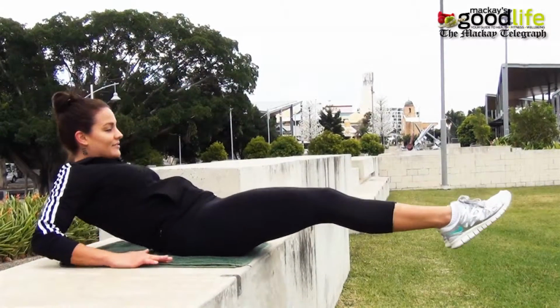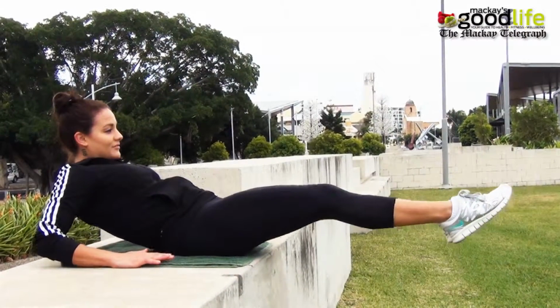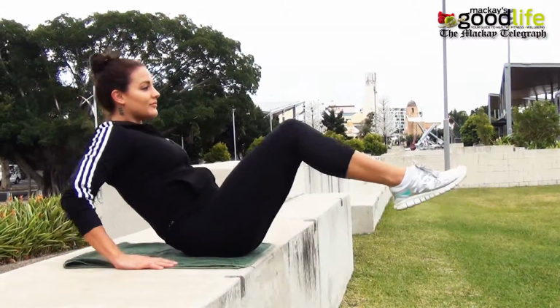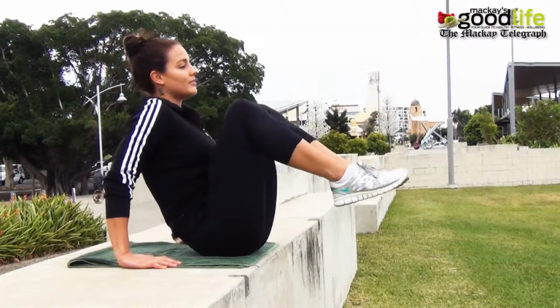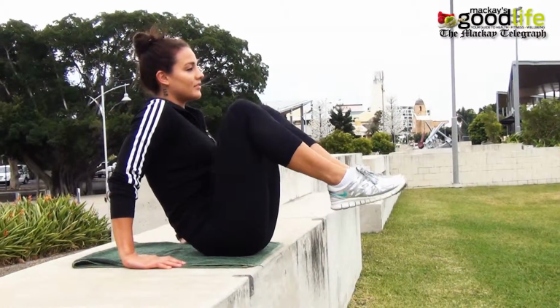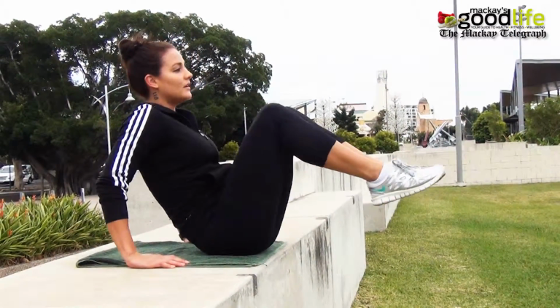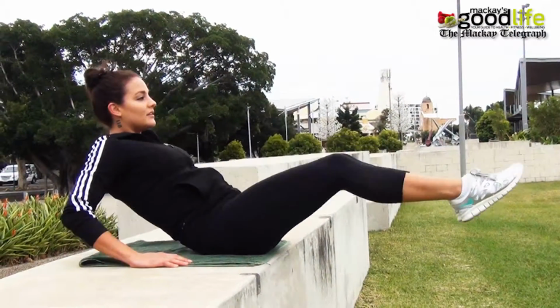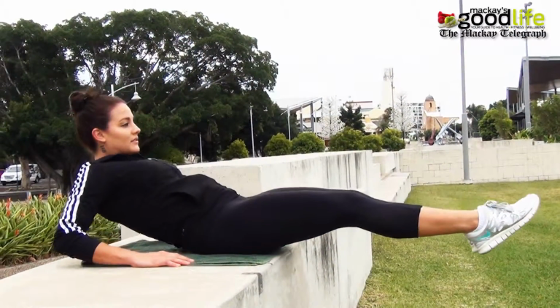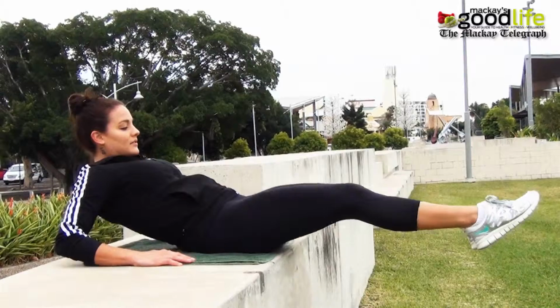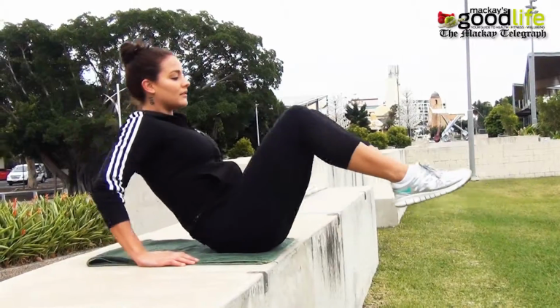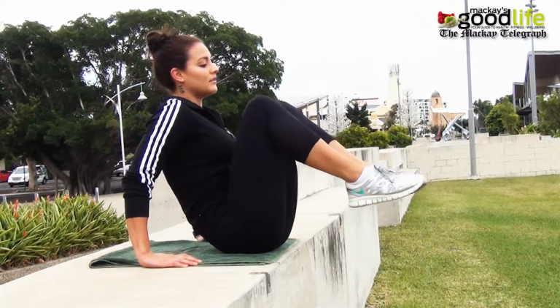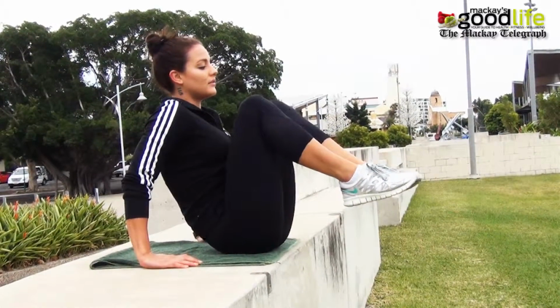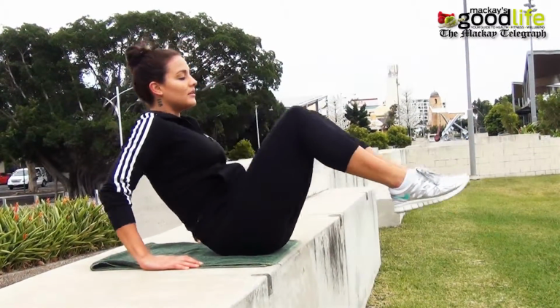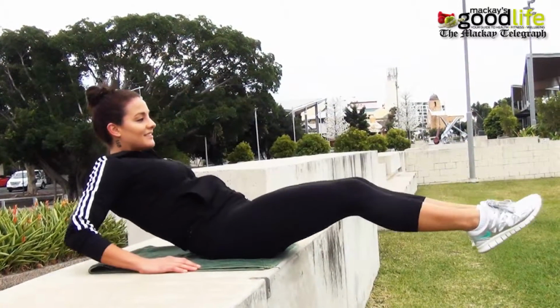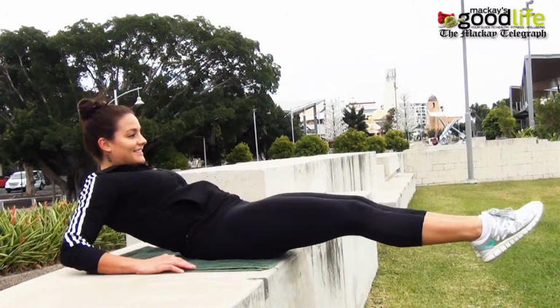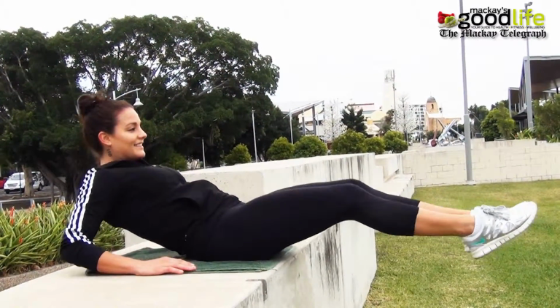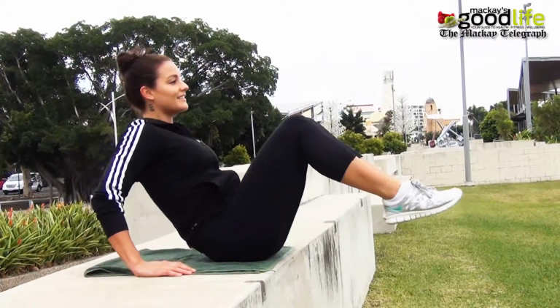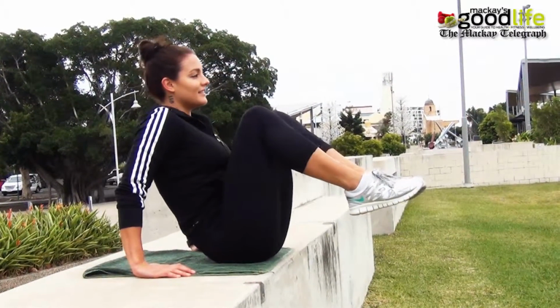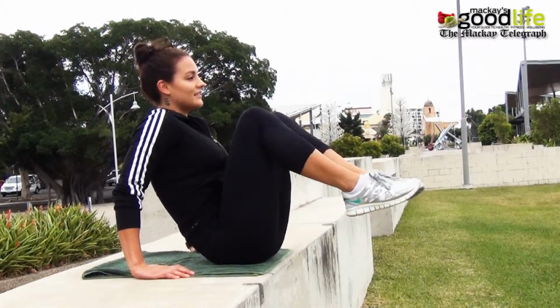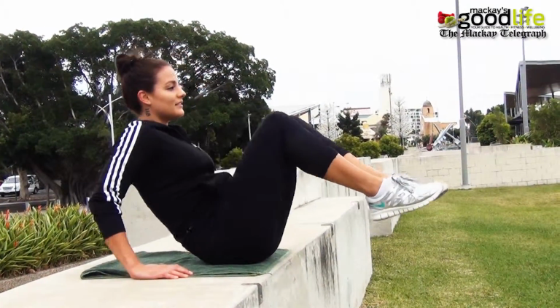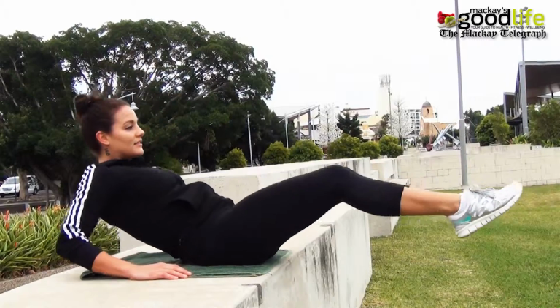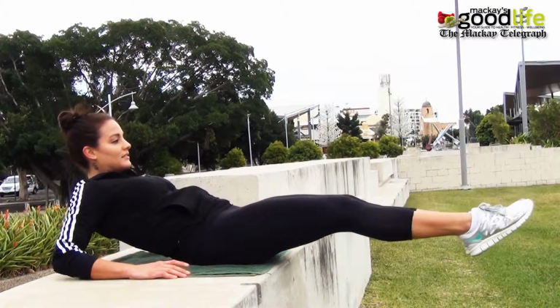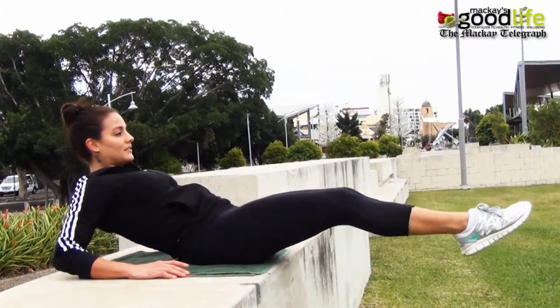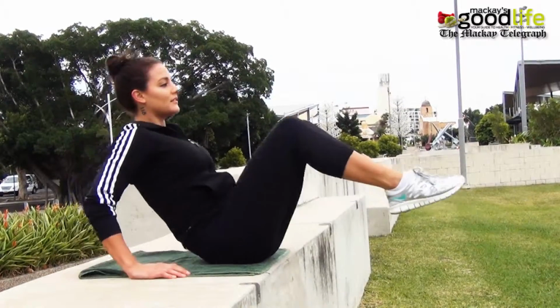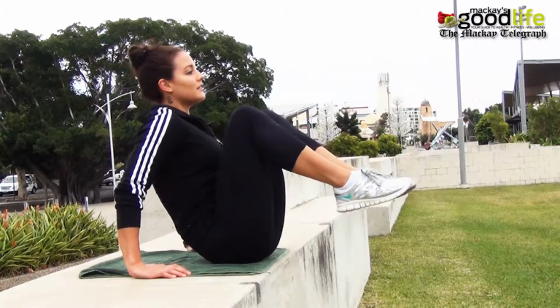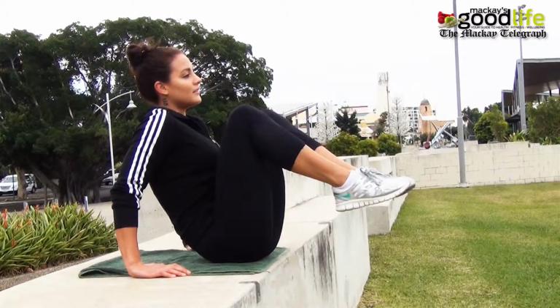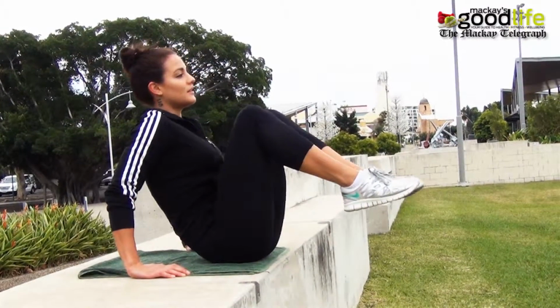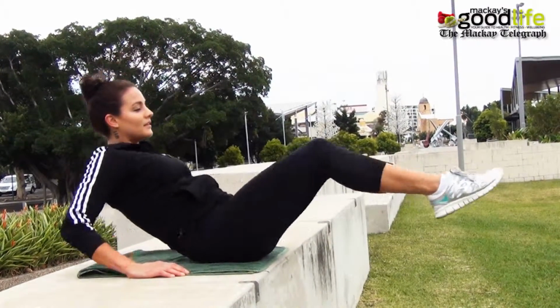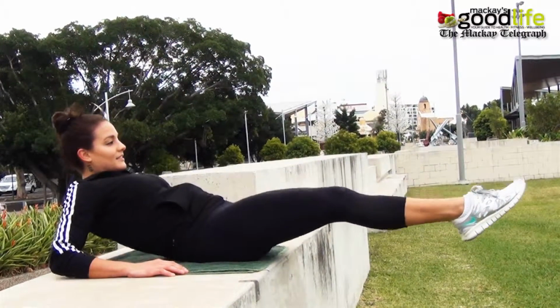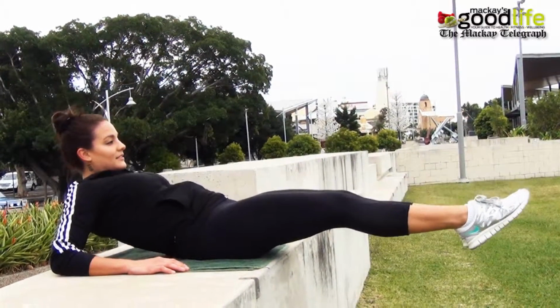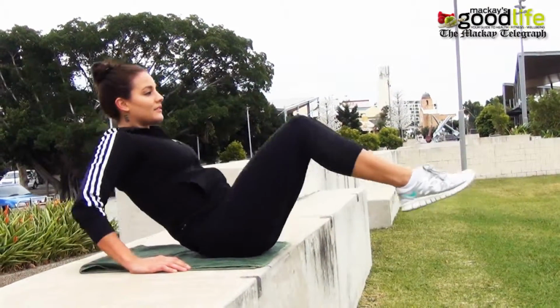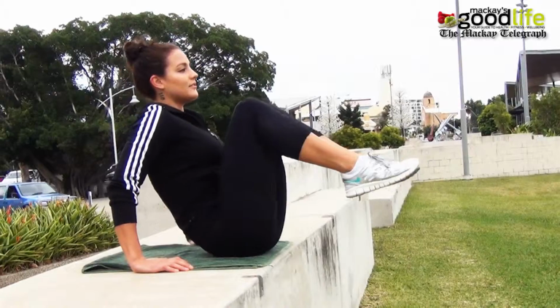On a seat or ledge, sit with two feet together and extend back to 45 degrees and have your legs parallel to the floor. Hold for two seconds and slowly bring yourself back to start position with your knees to your chest. Repeat 30 reps.